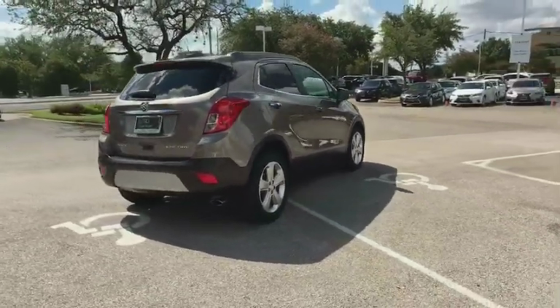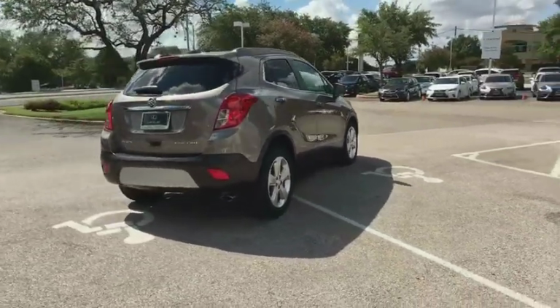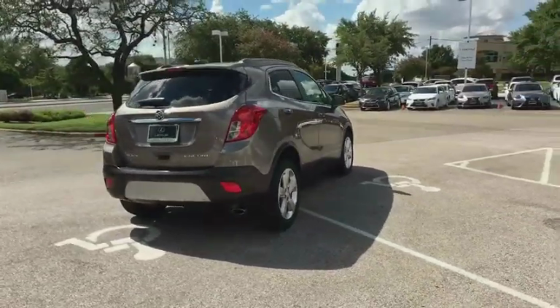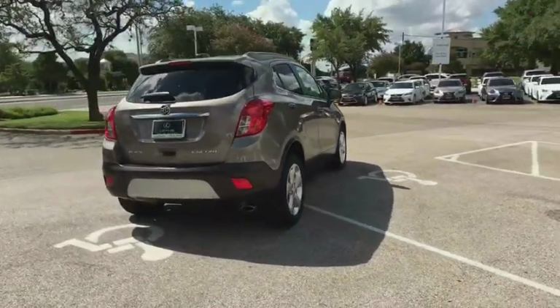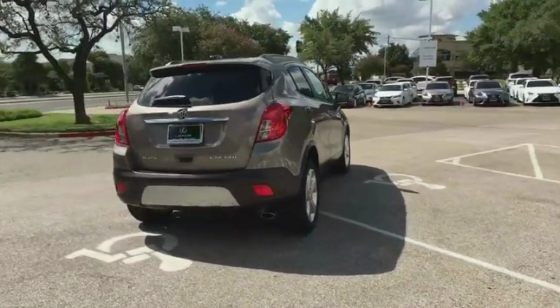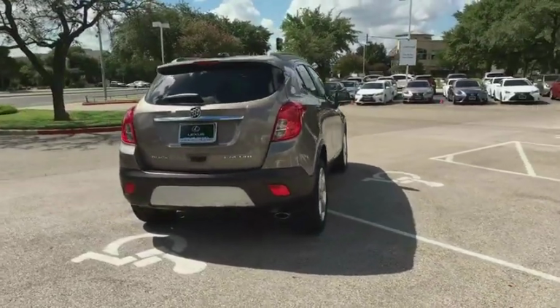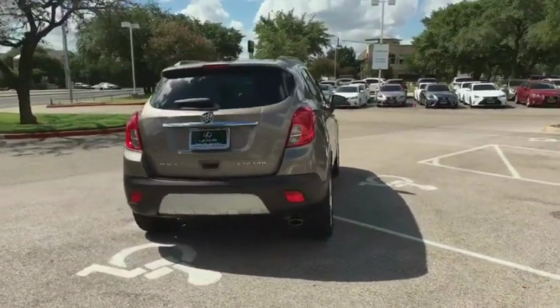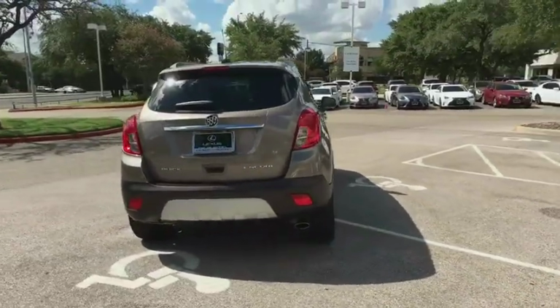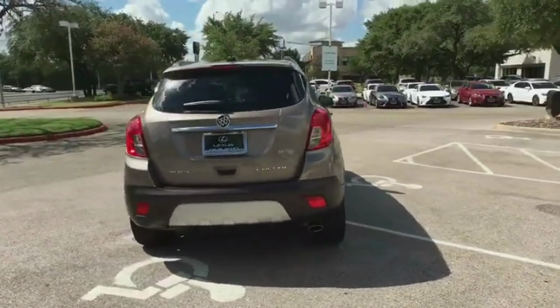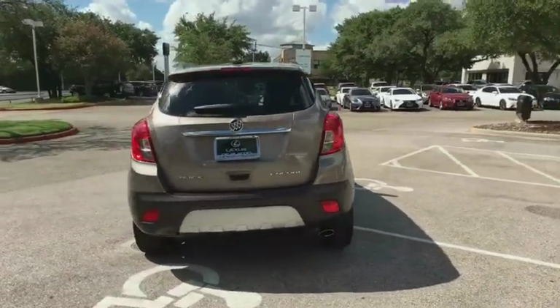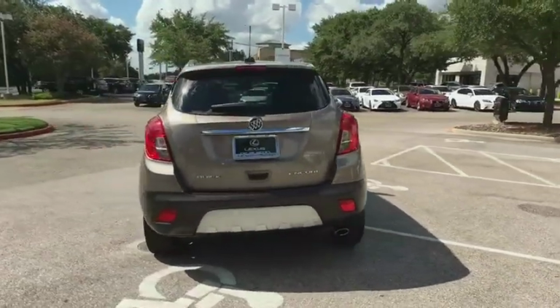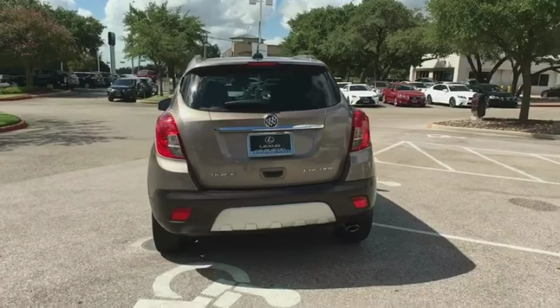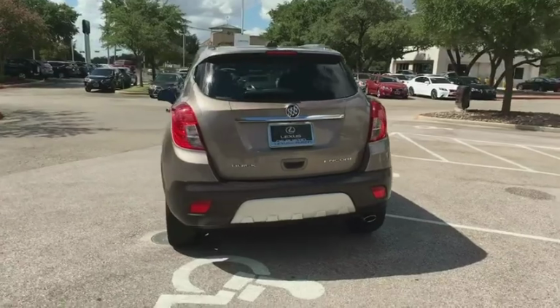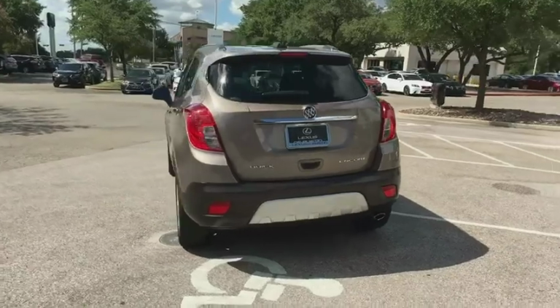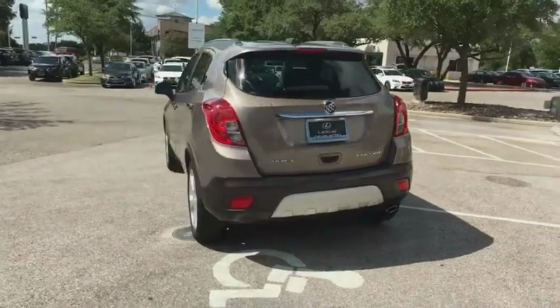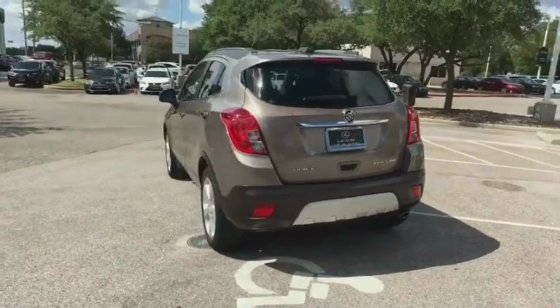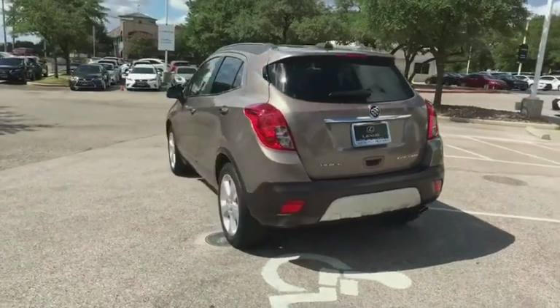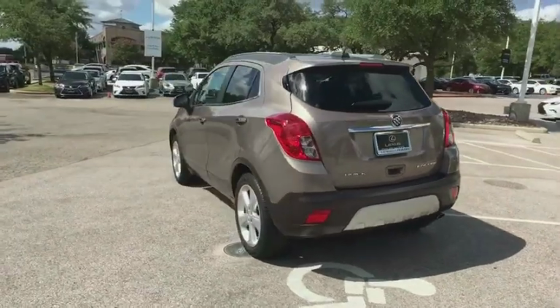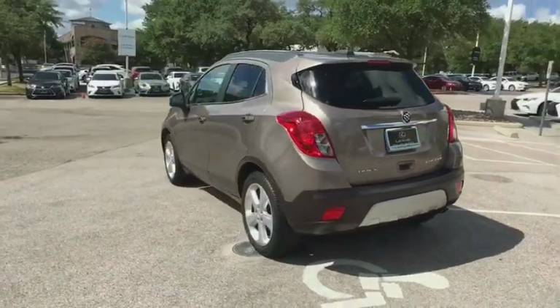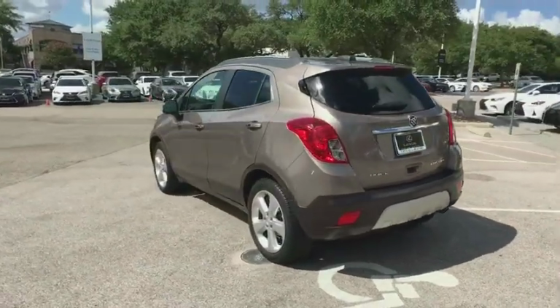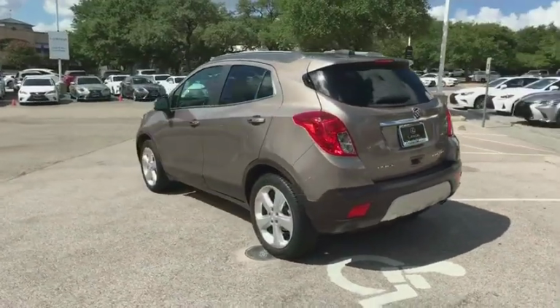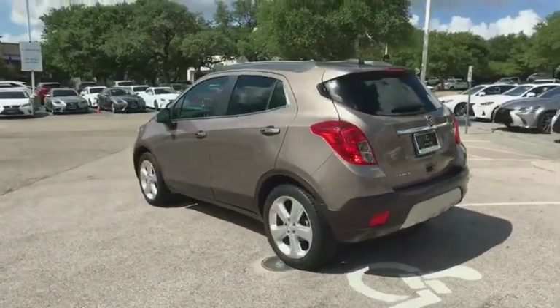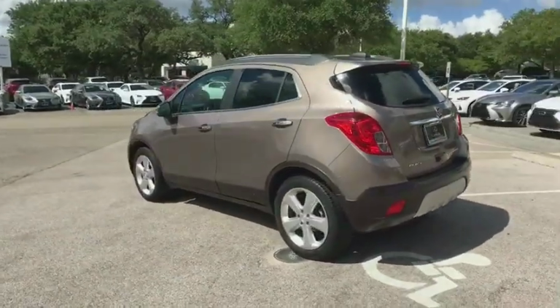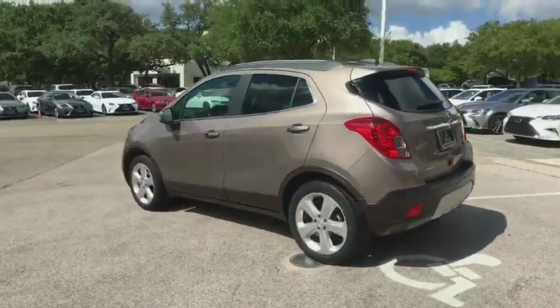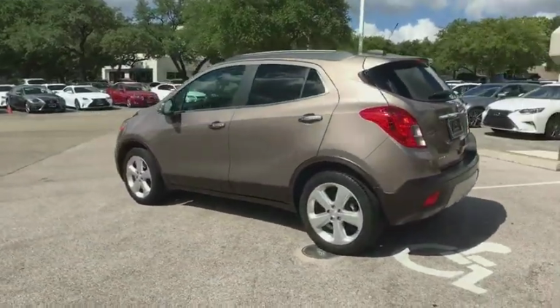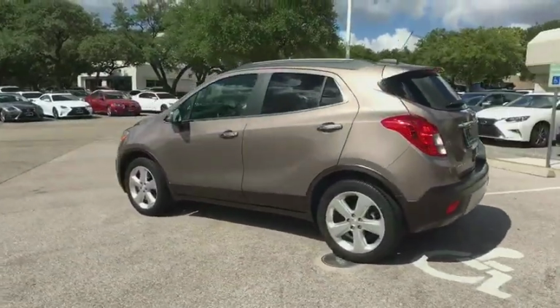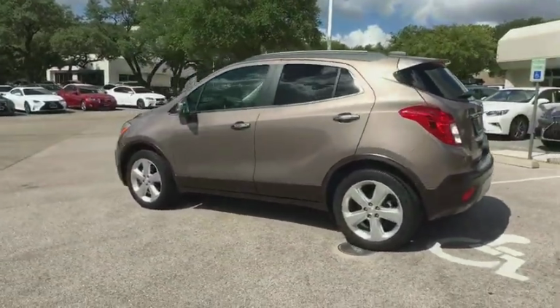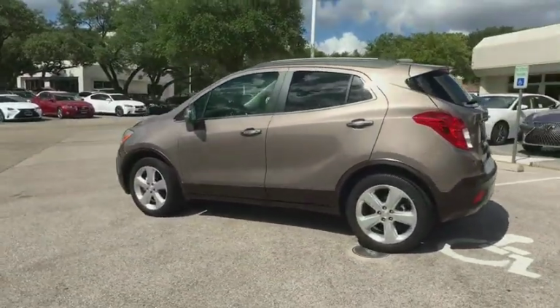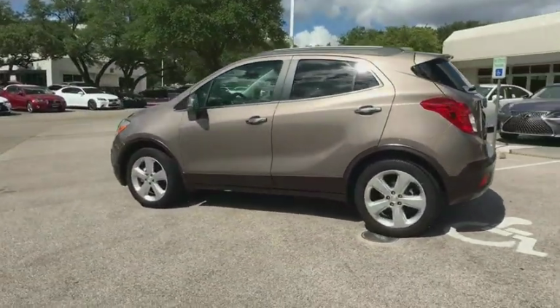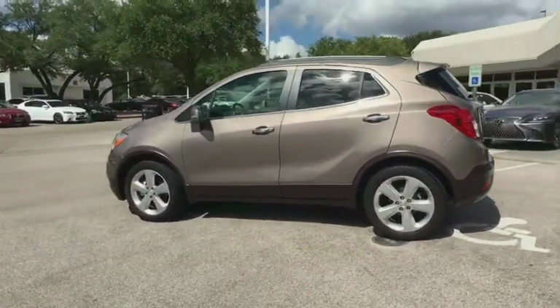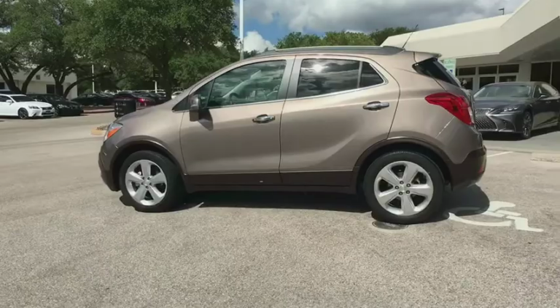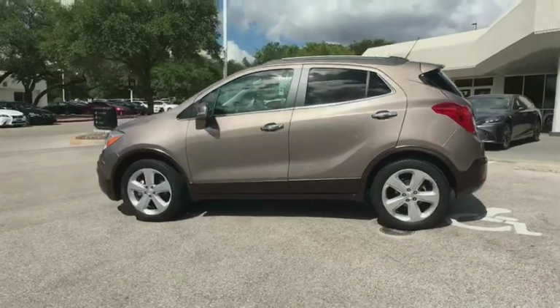Standard features that would make any car owner smile. This vehicle has less than 40,000 miles. Here are some of this vehicle's great options.